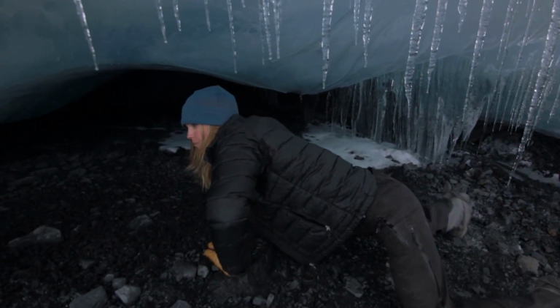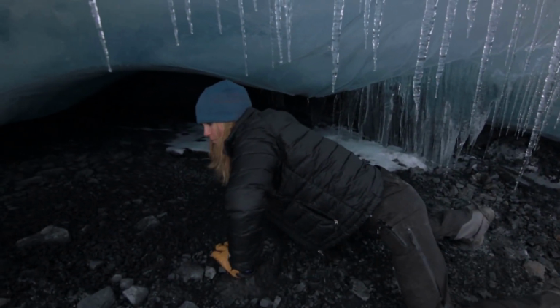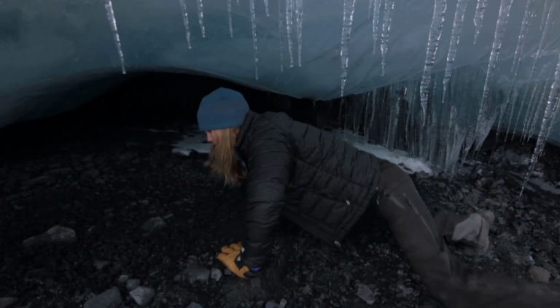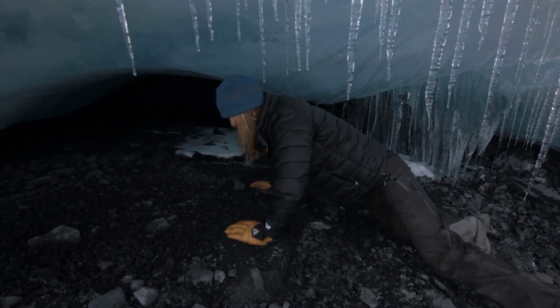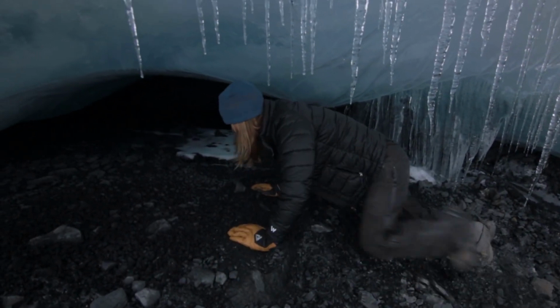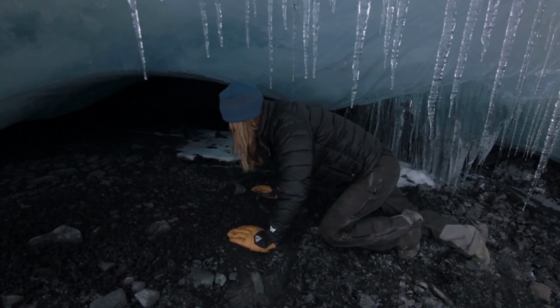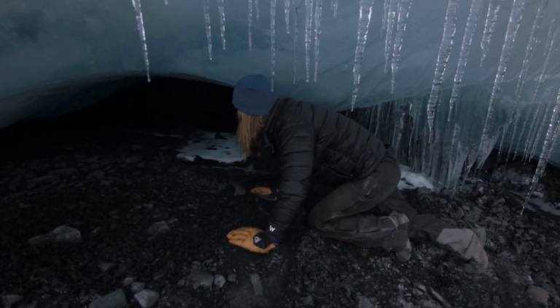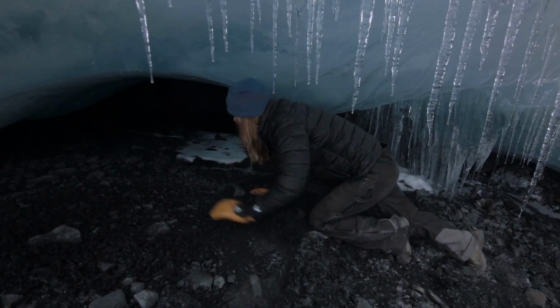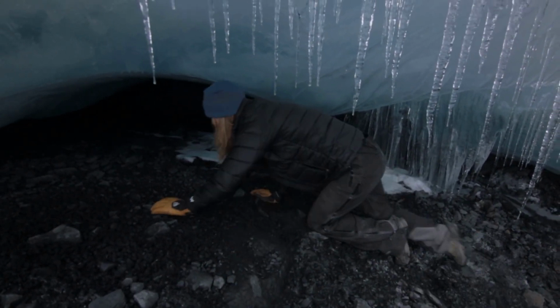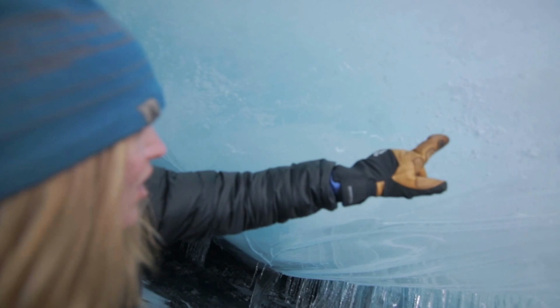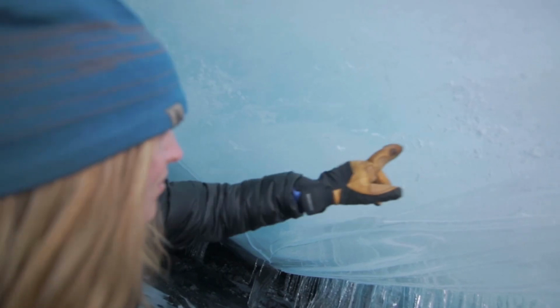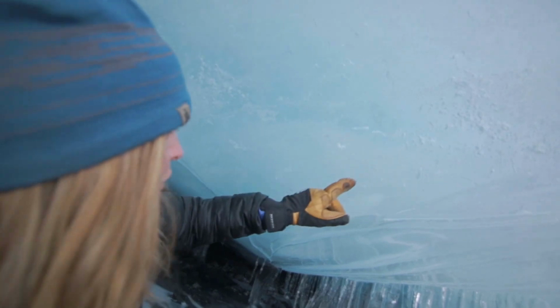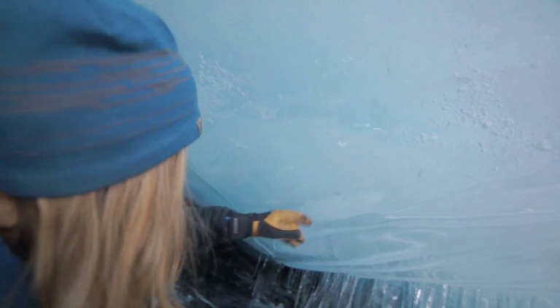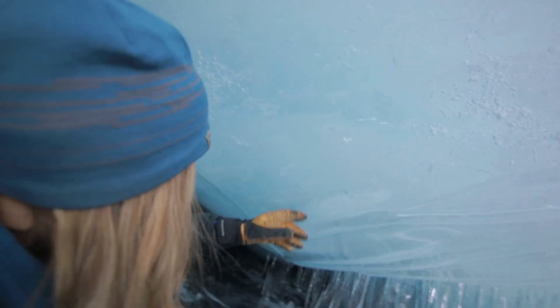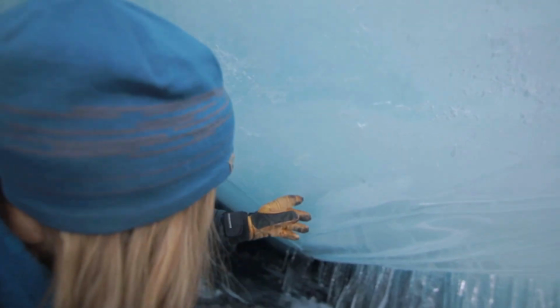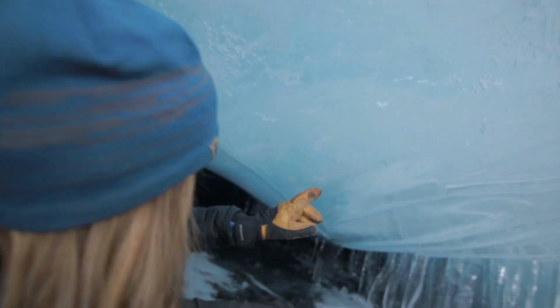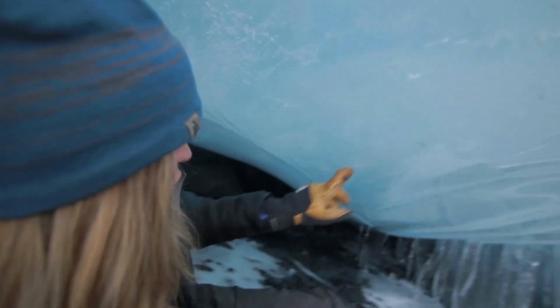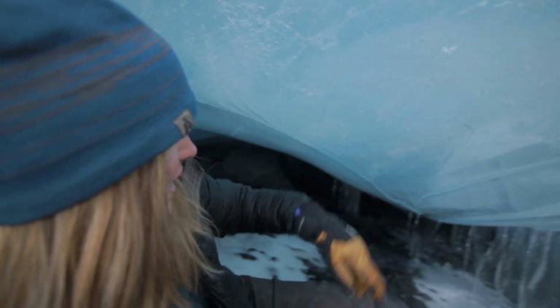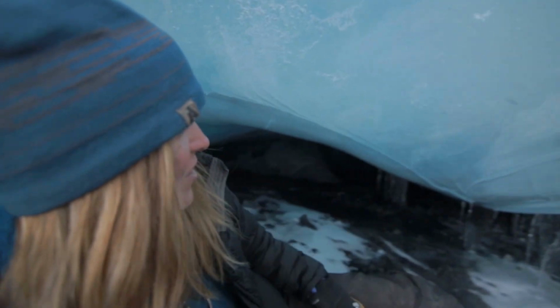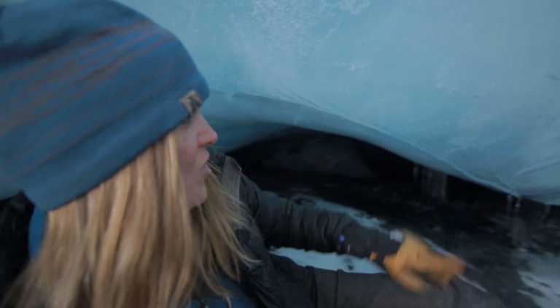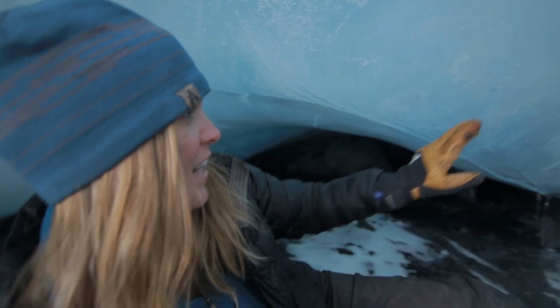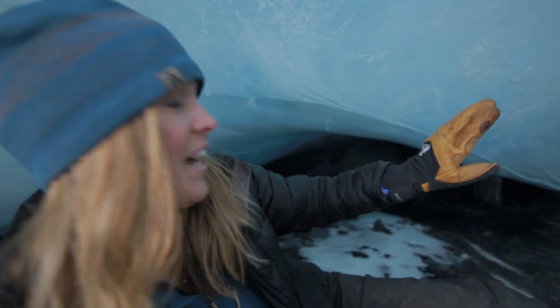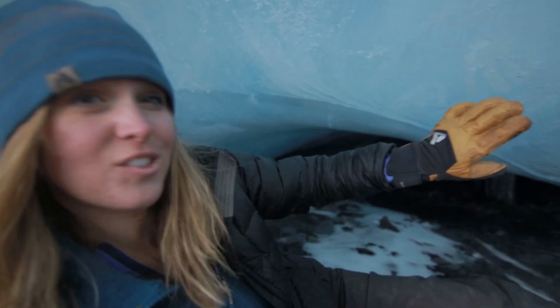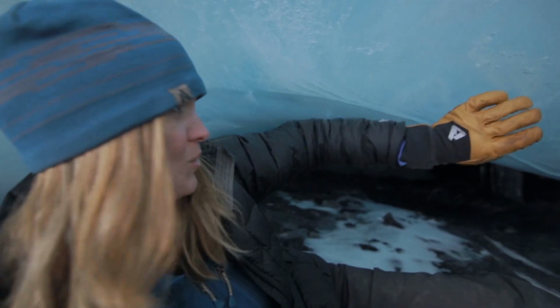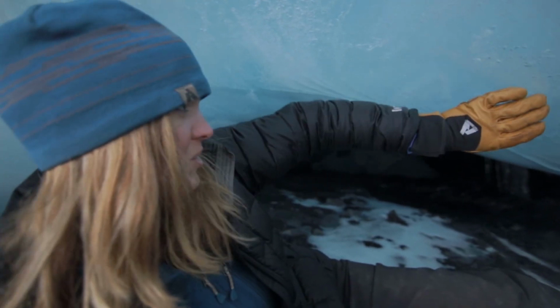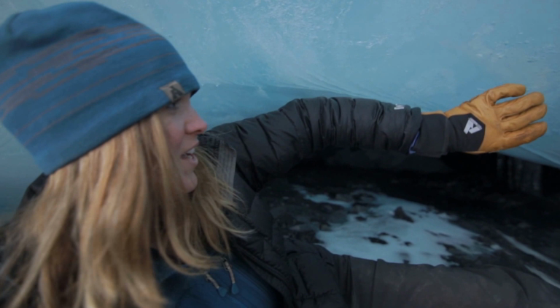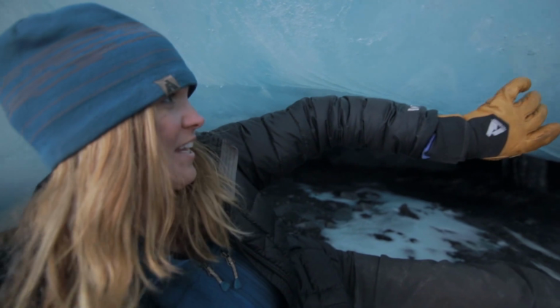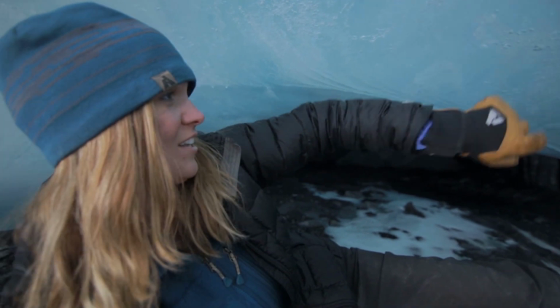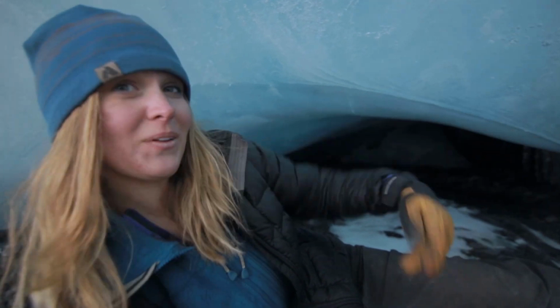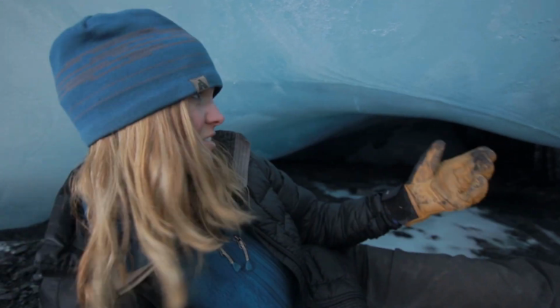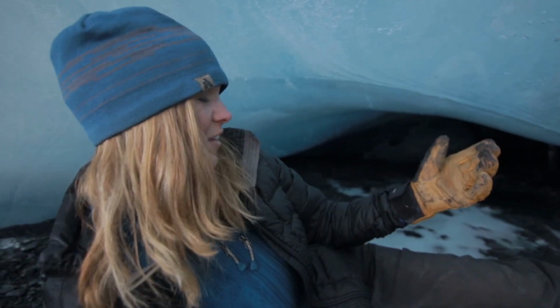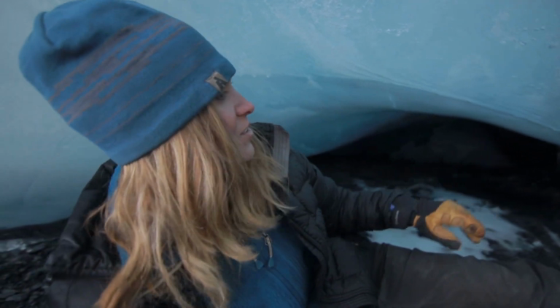Look at the structure in here and all the bubbles. Scientists can actually extract gases from these bubbles and tell something about the history of the ice.